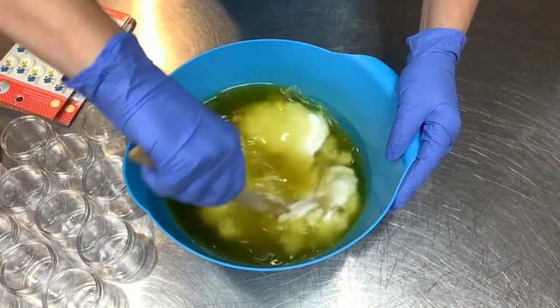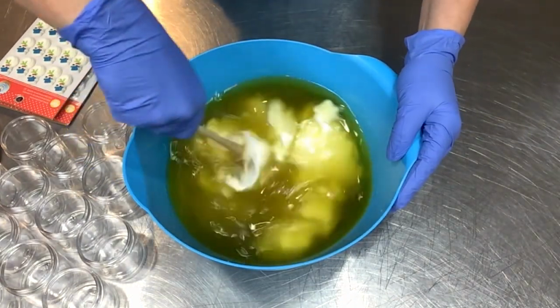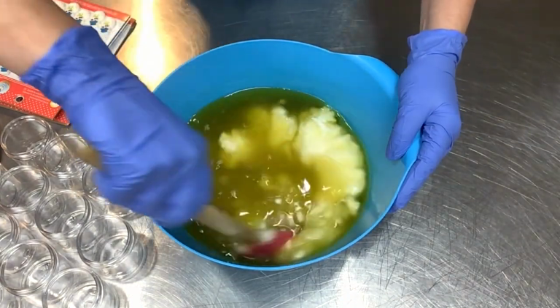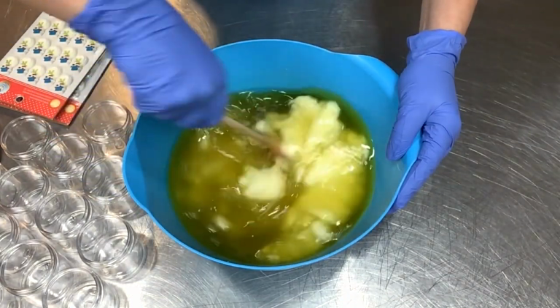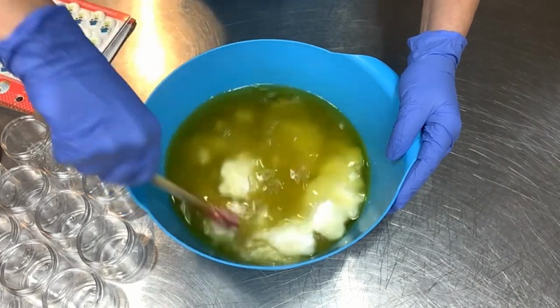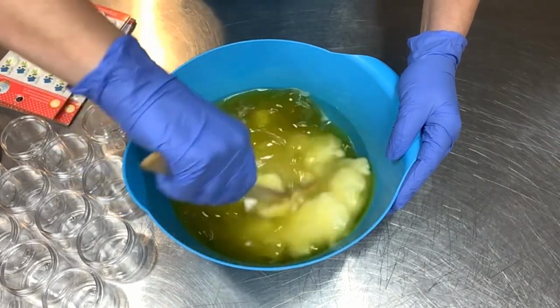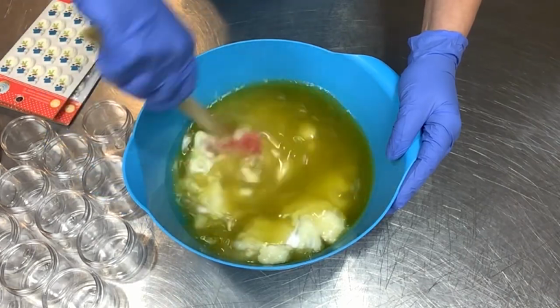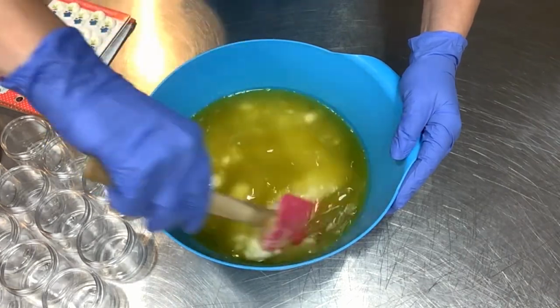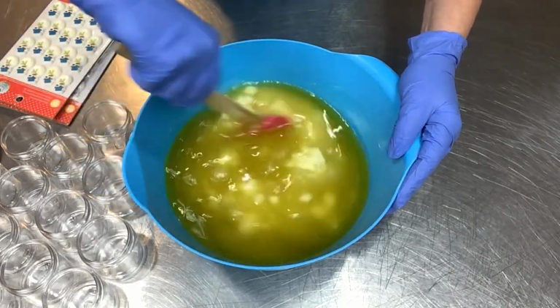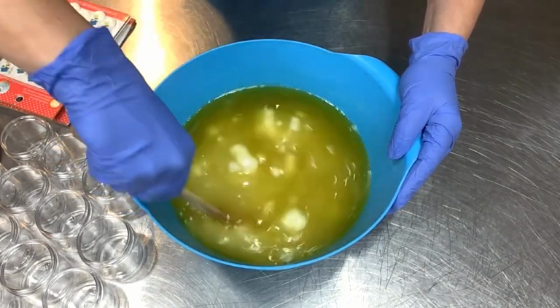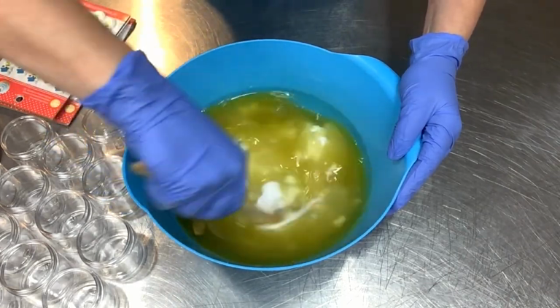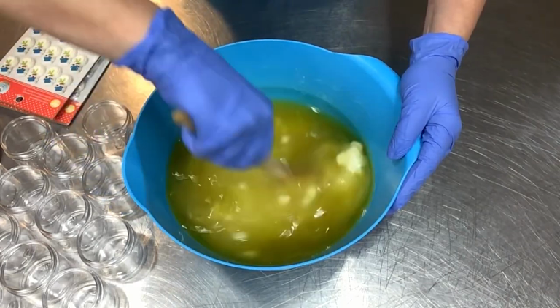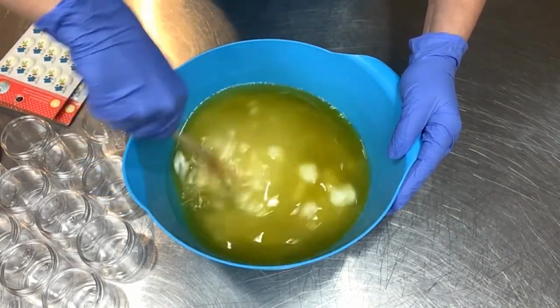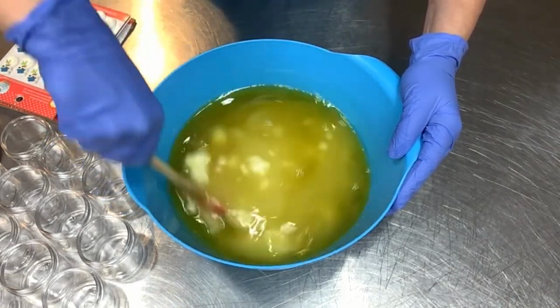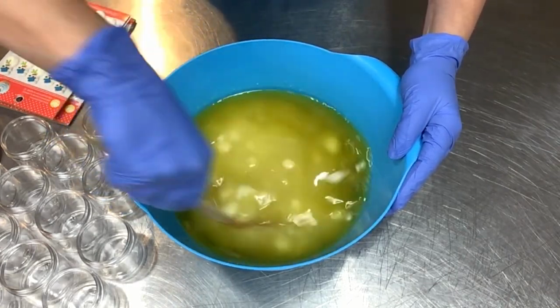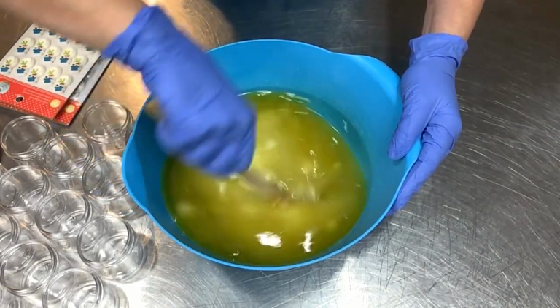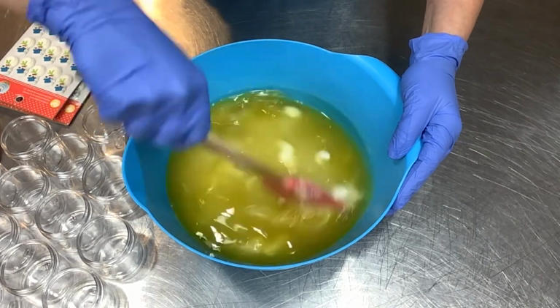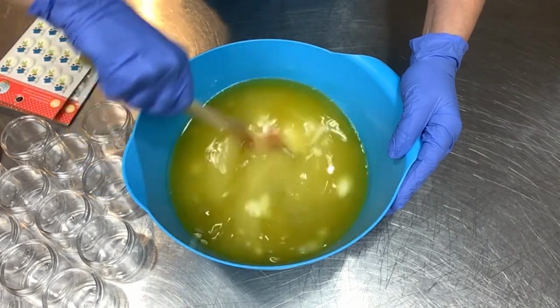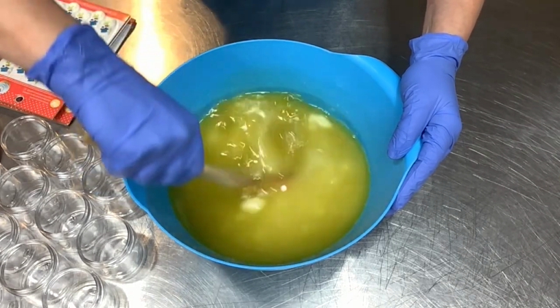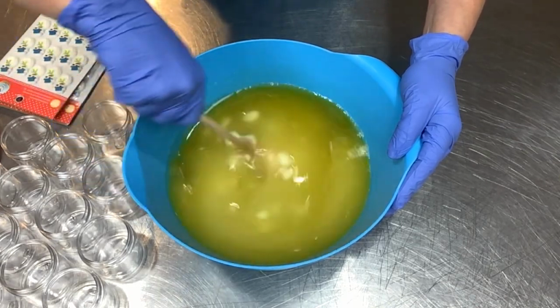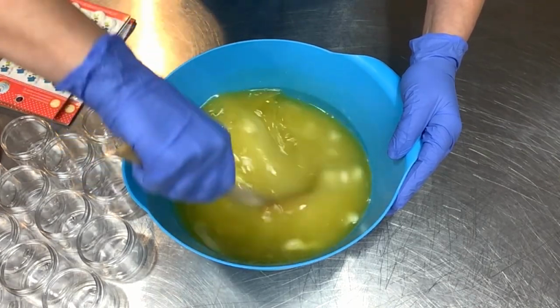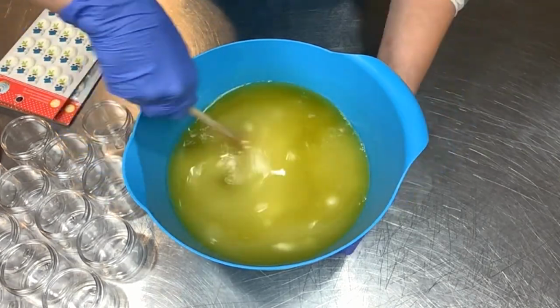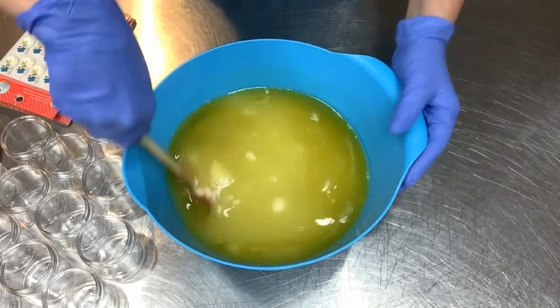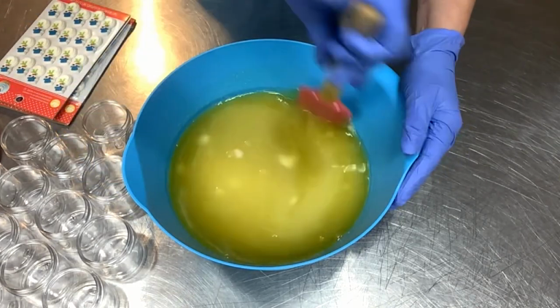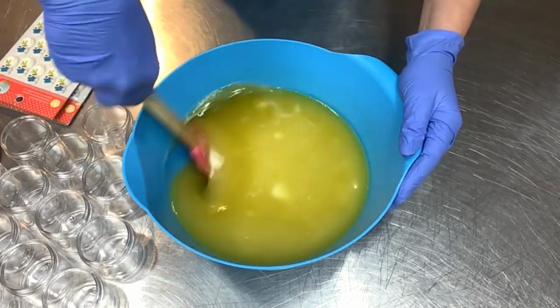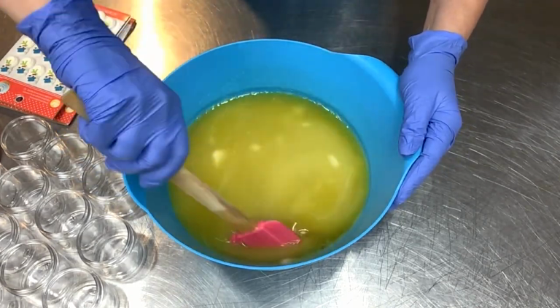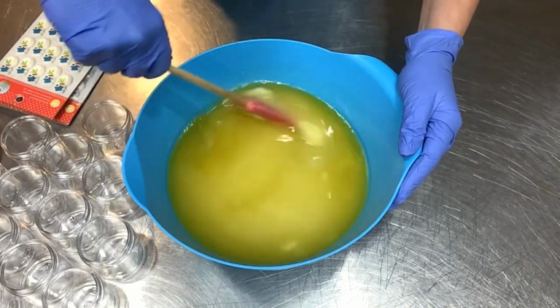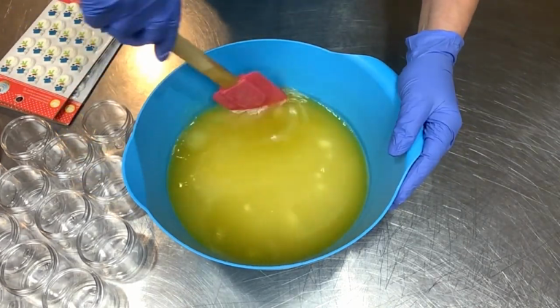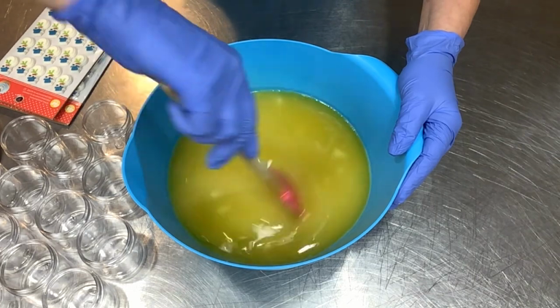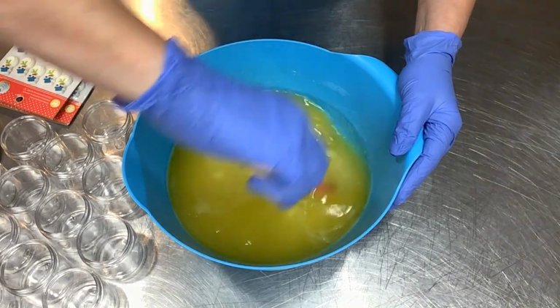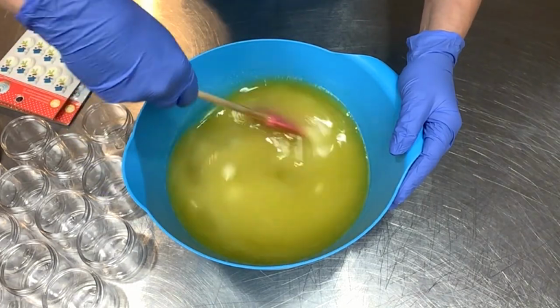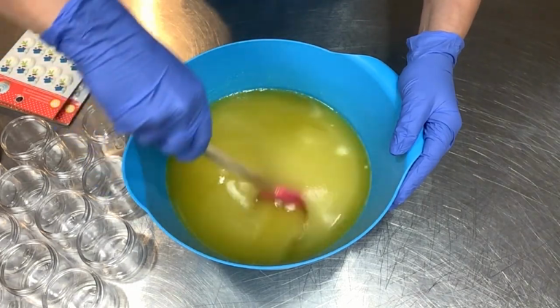The full recipe will be shared here on YouTube — down in the description box. If you click 'show more' or the little upside-down arrow icon, that's the description box. The full written recipe is down there.